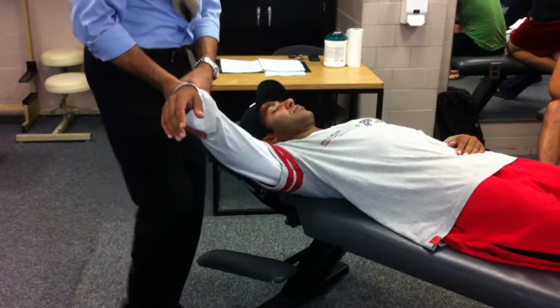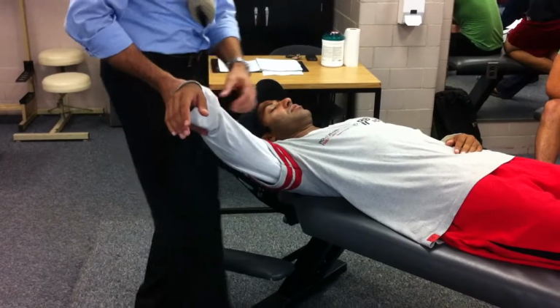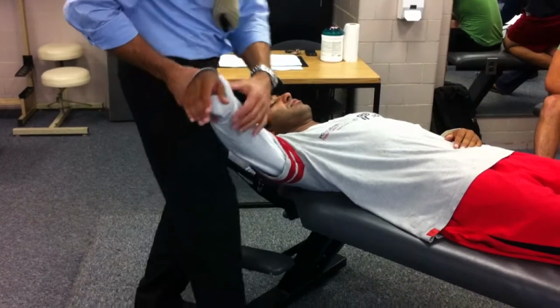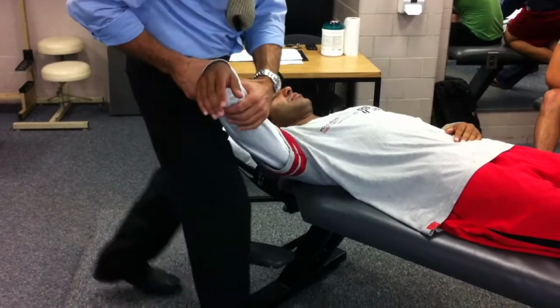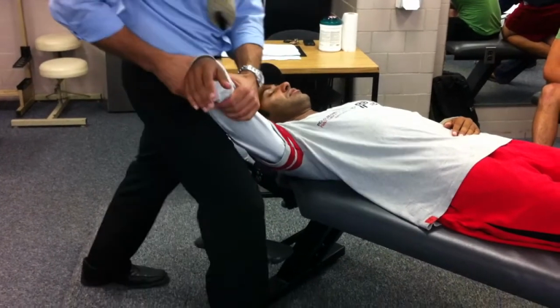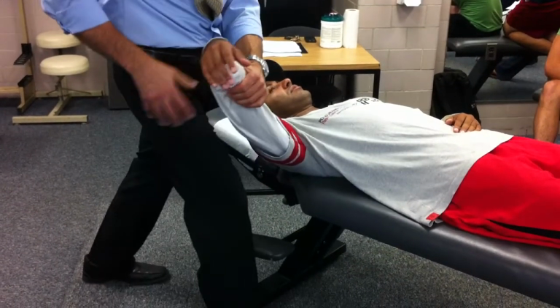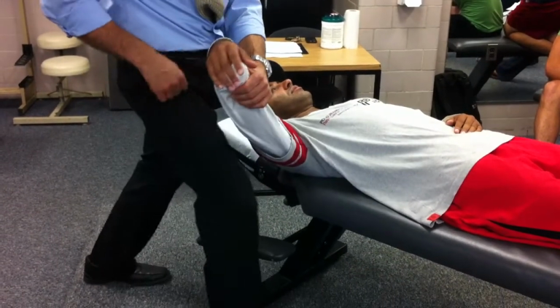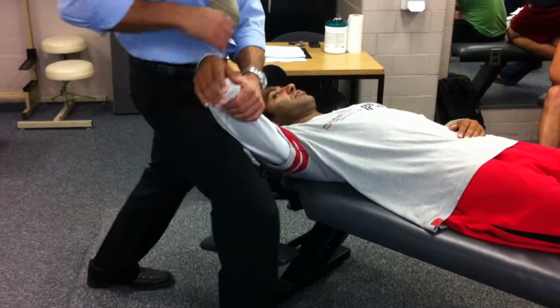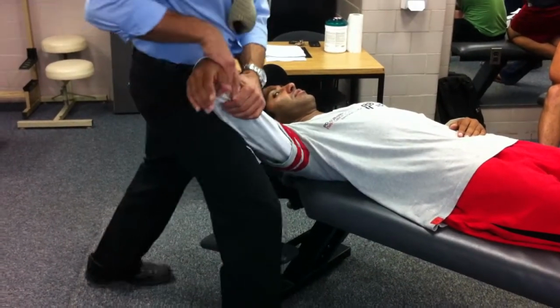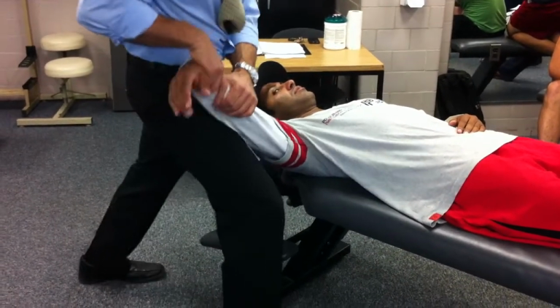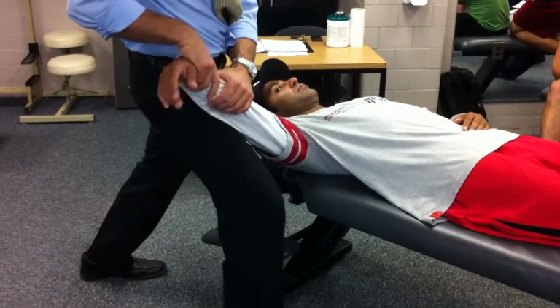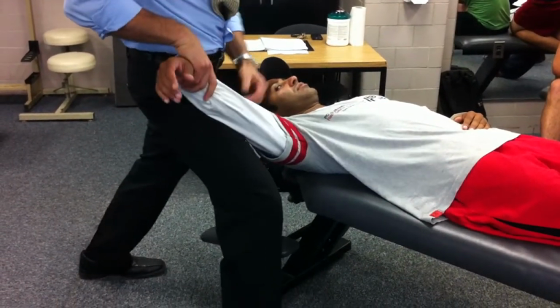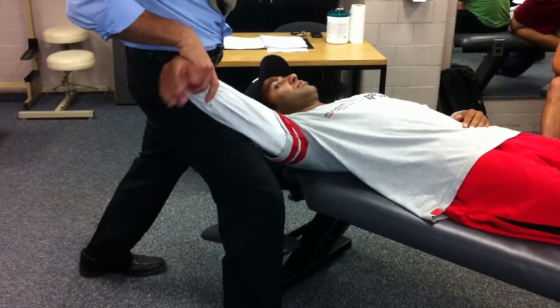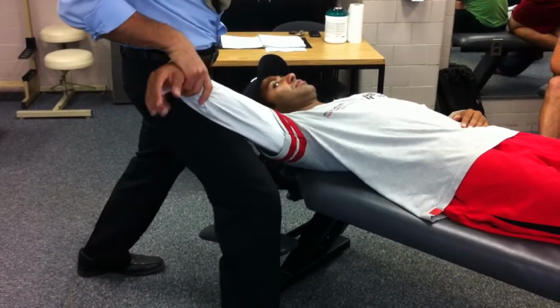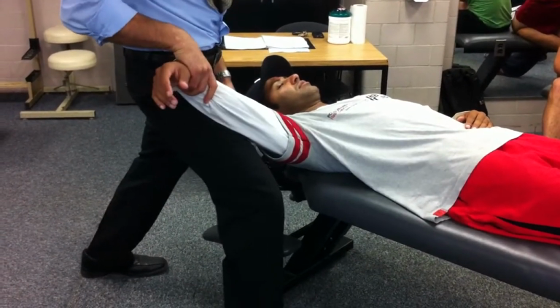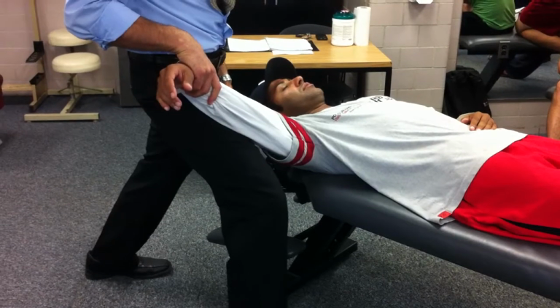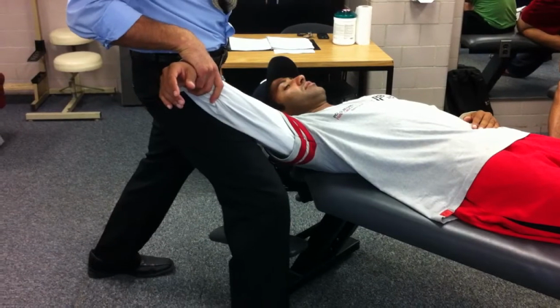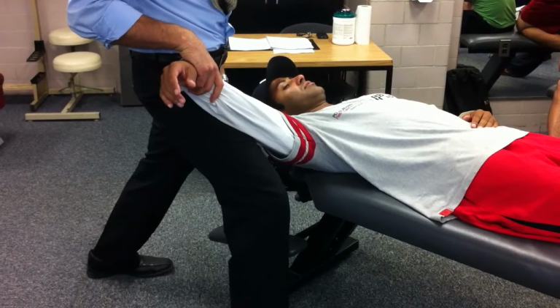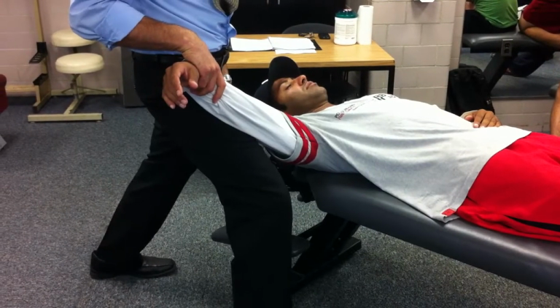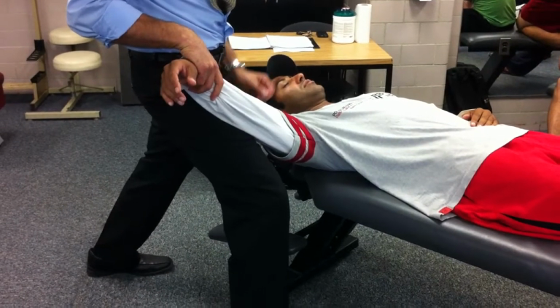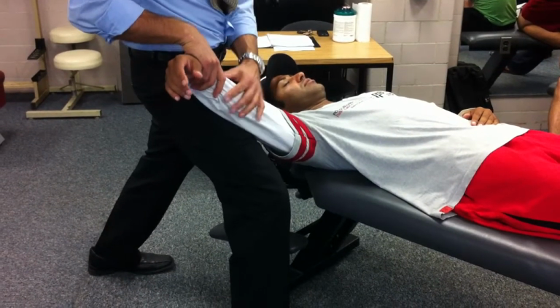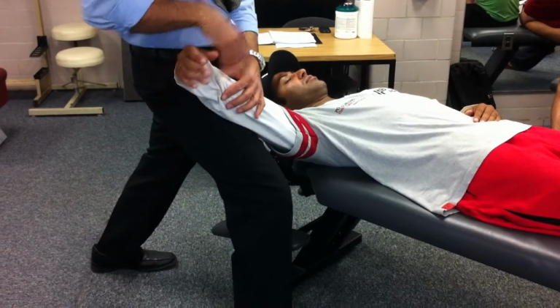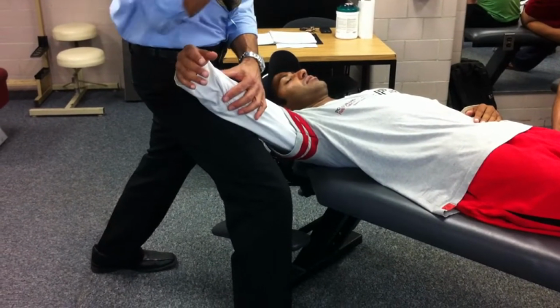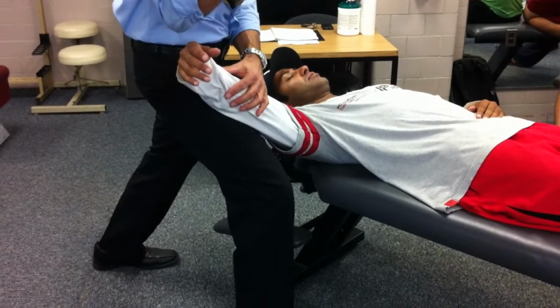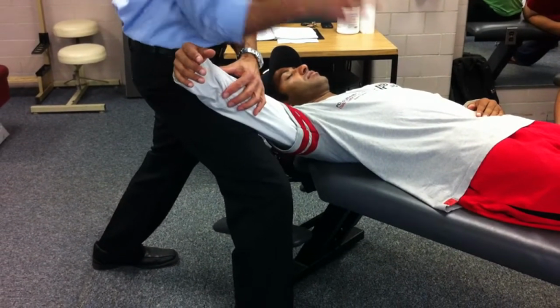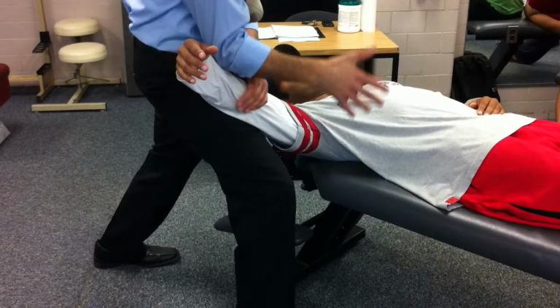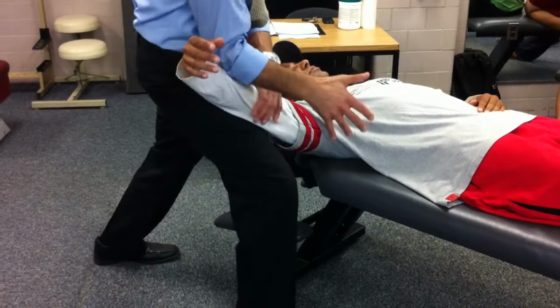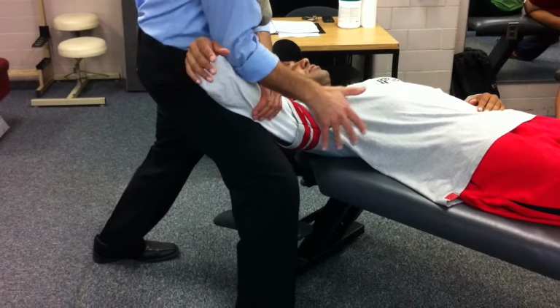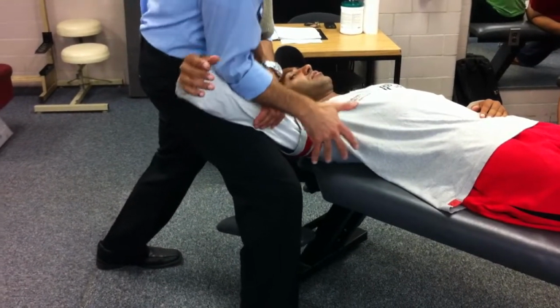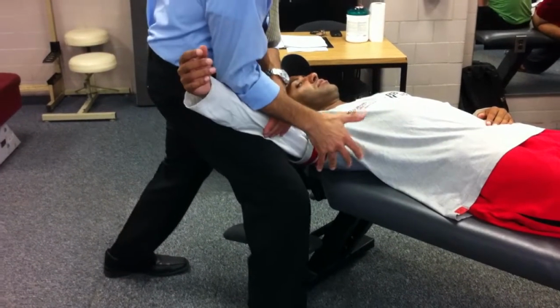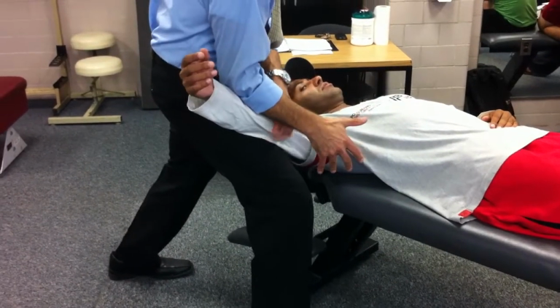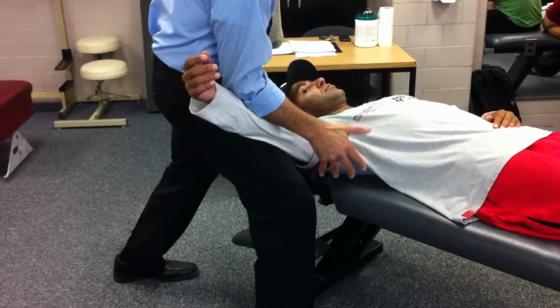Now I'm going to stand in this position here and use my leg to keep him in this position. I'm going to take my forearm and lock his arm down.